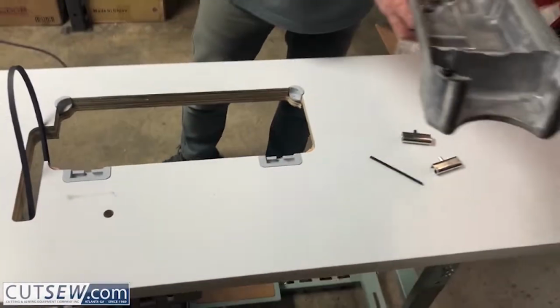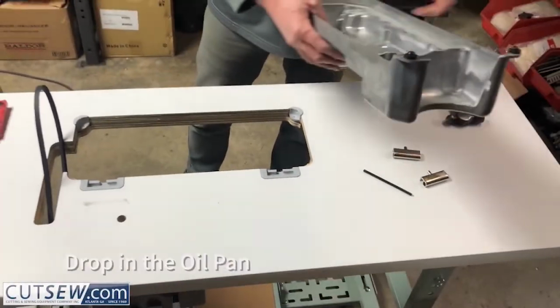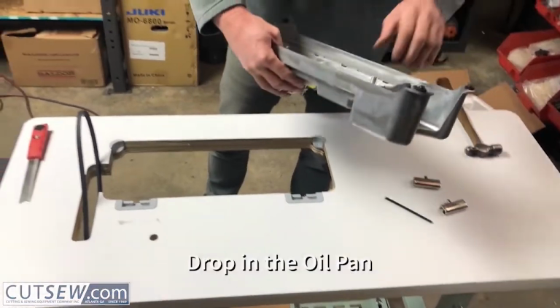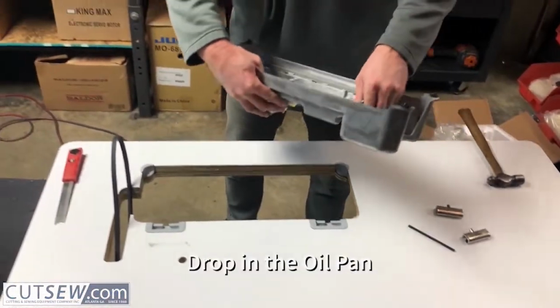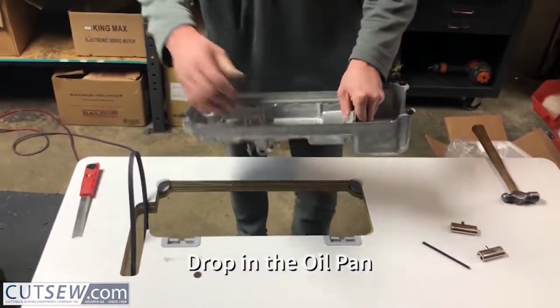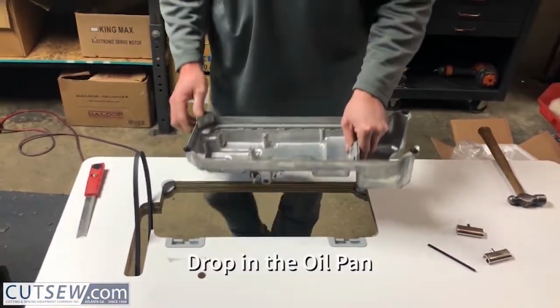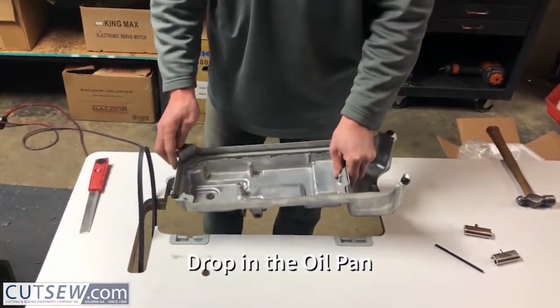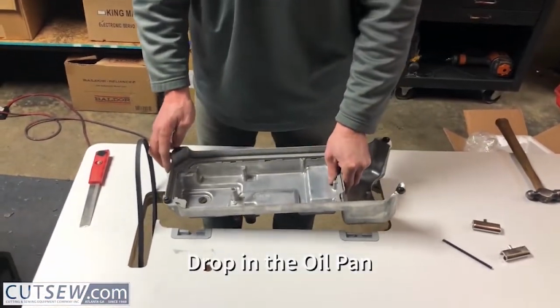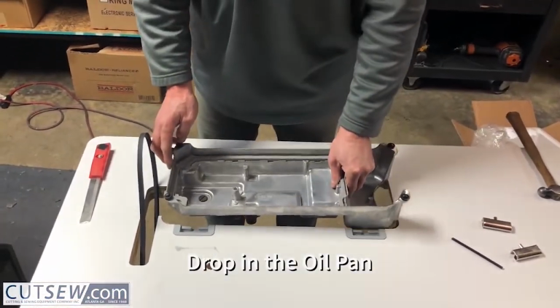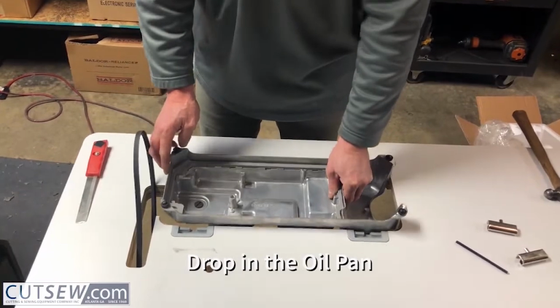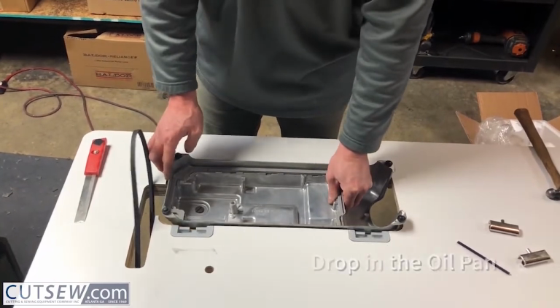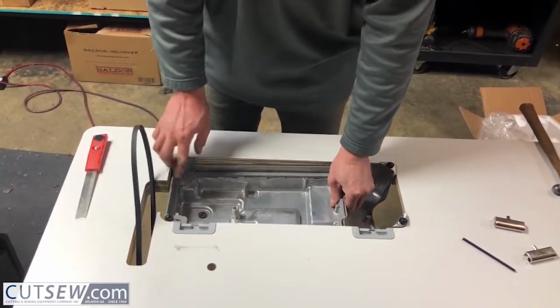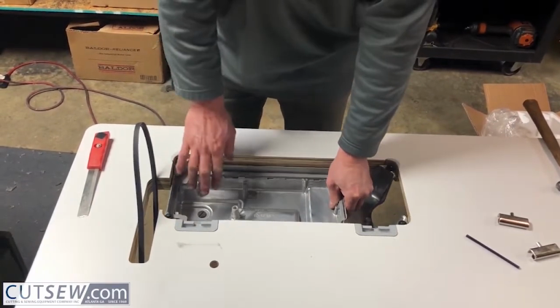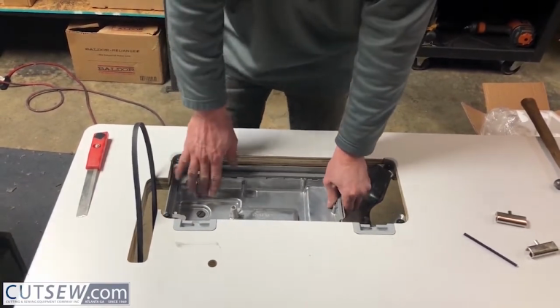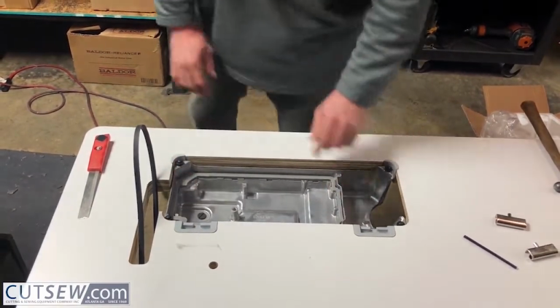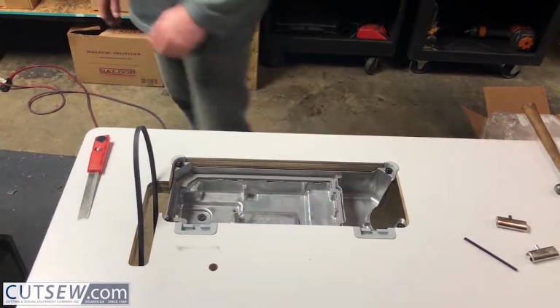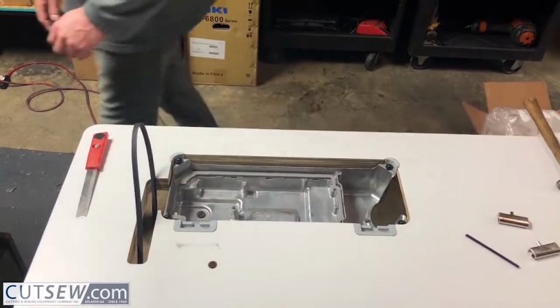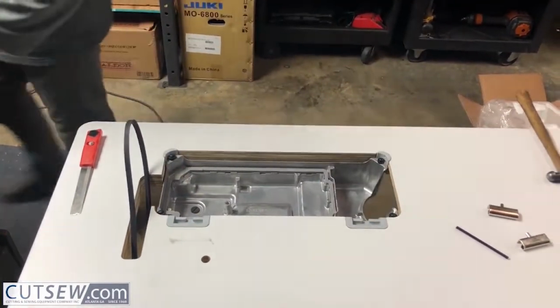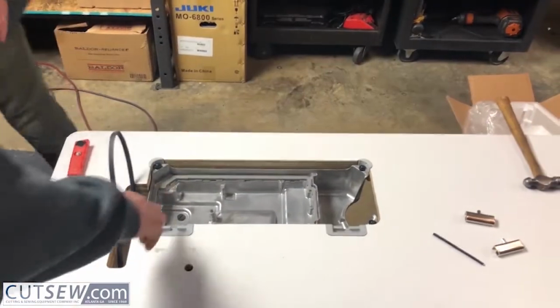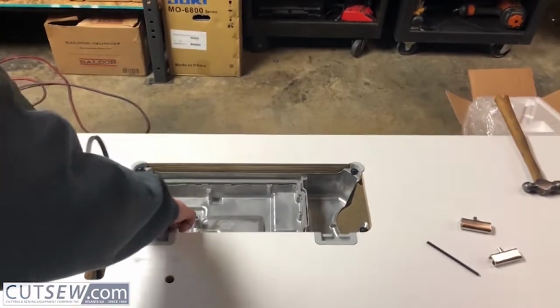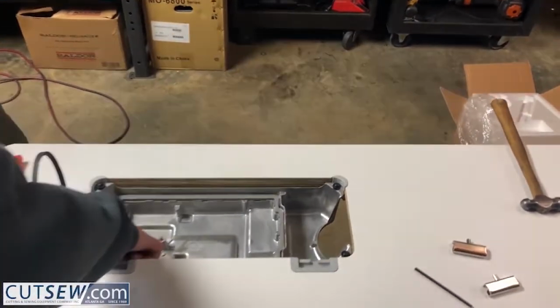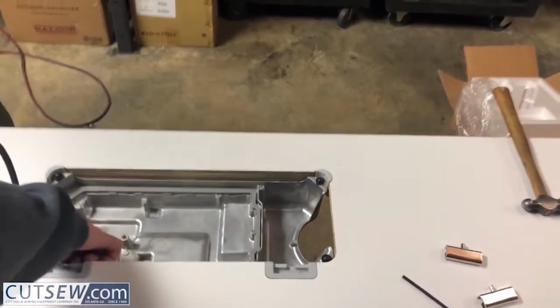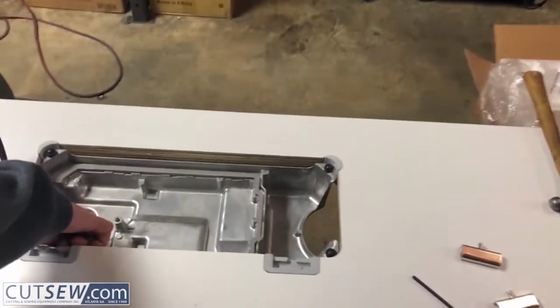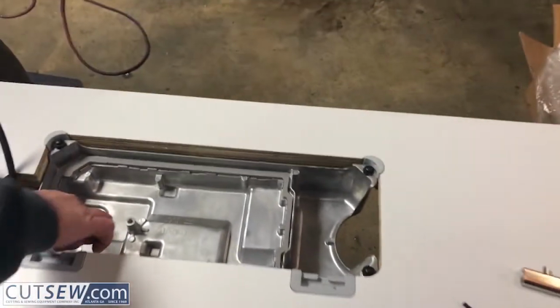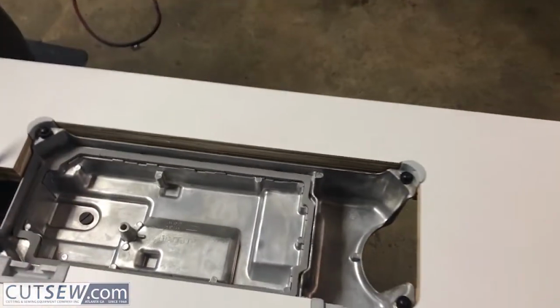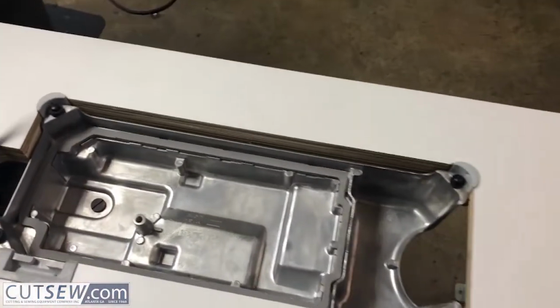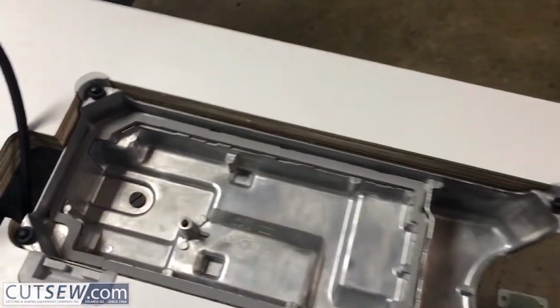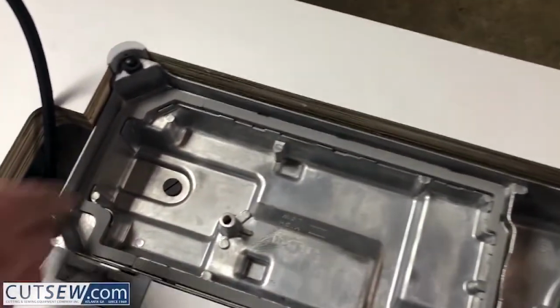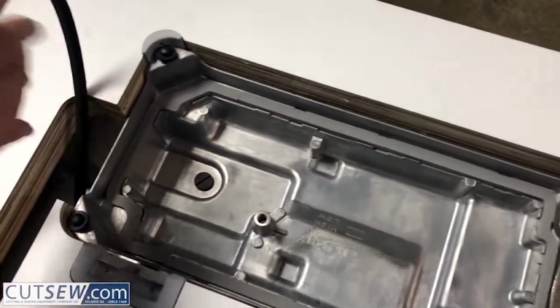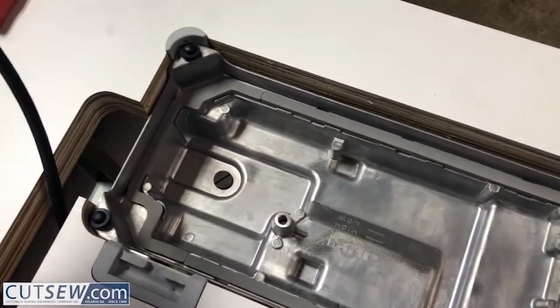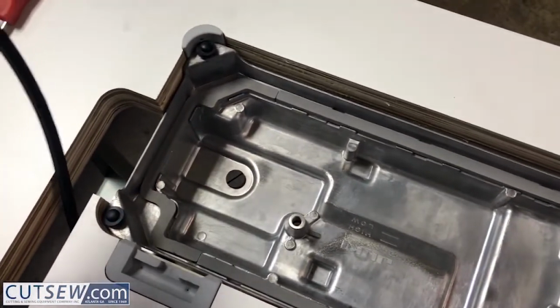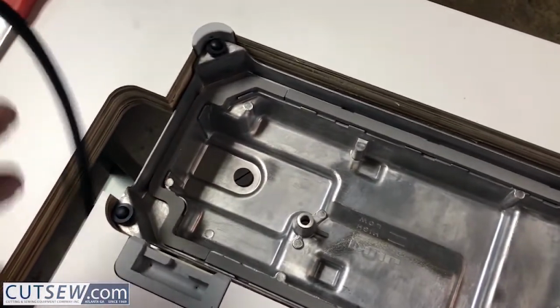Once you have the pads in, you can drop in the oil pan. On the oil pan there's a black screw right here — if you ever need to drain the oil out, it goes toward the belt.